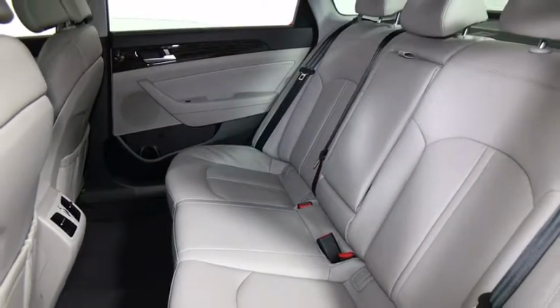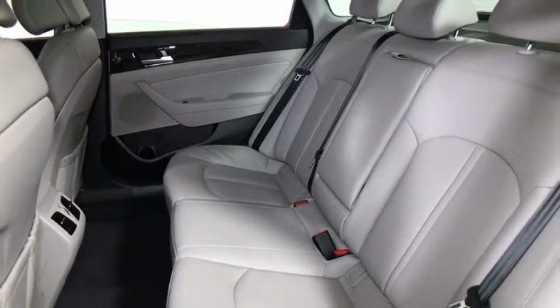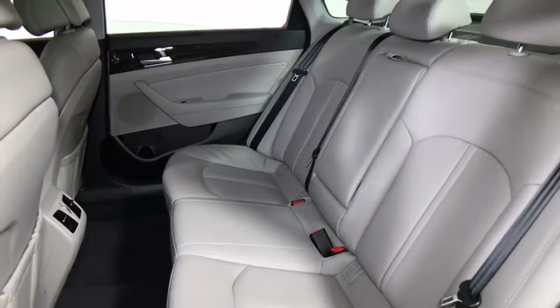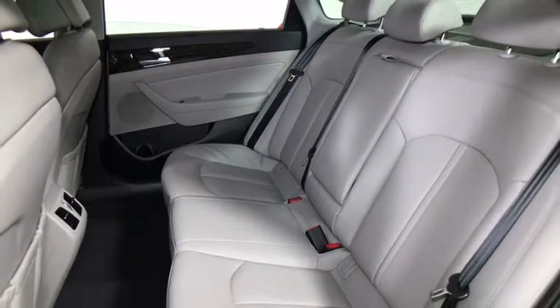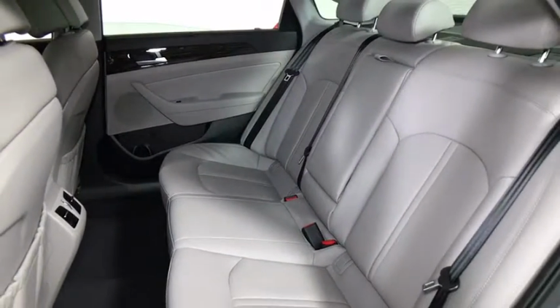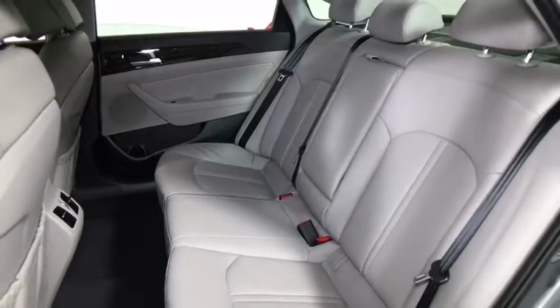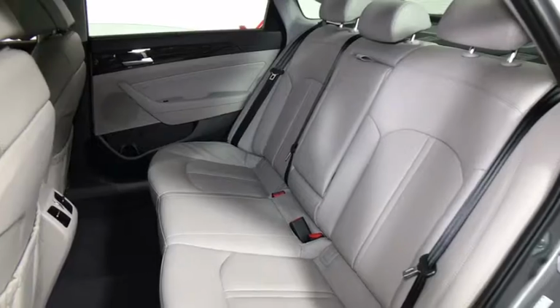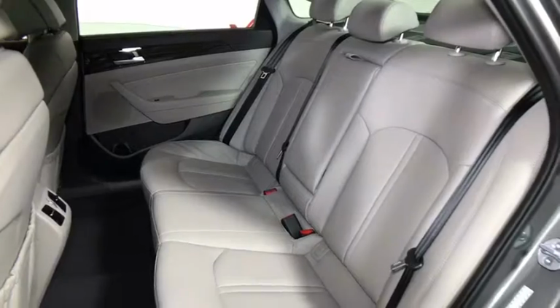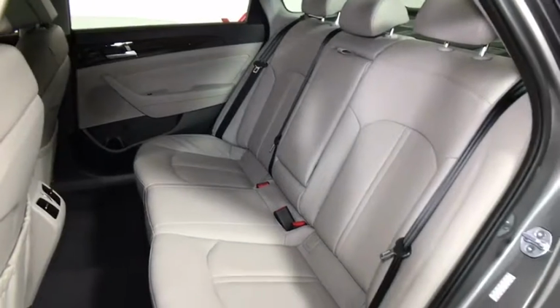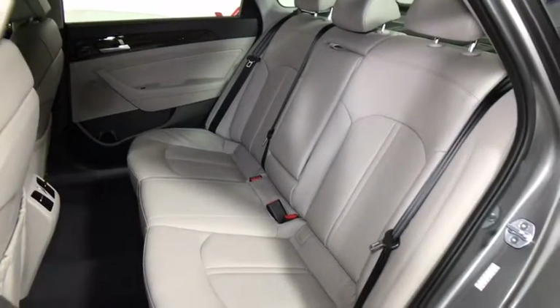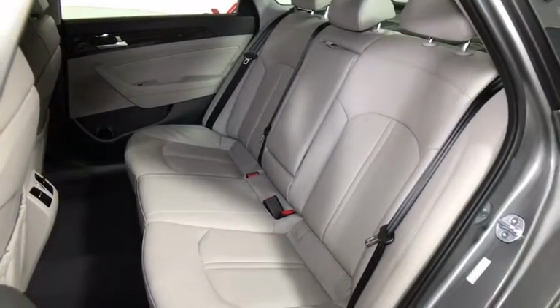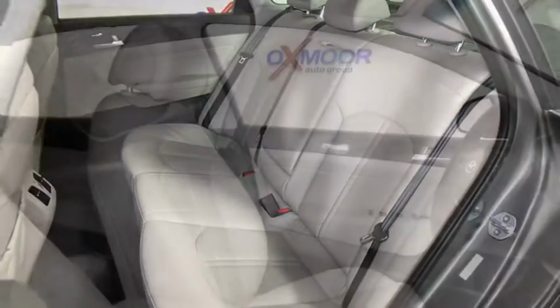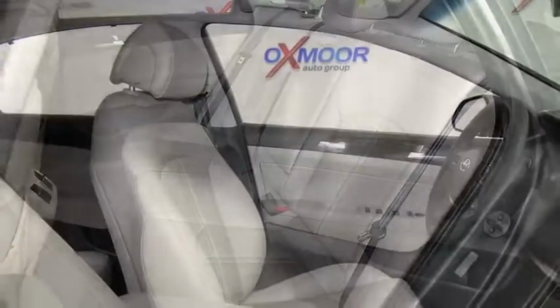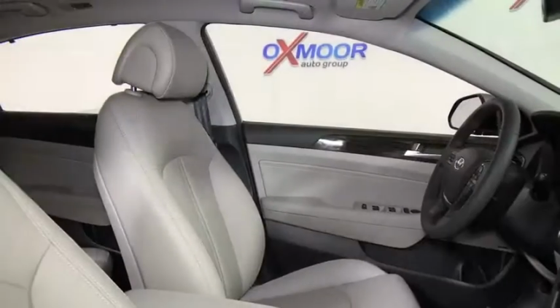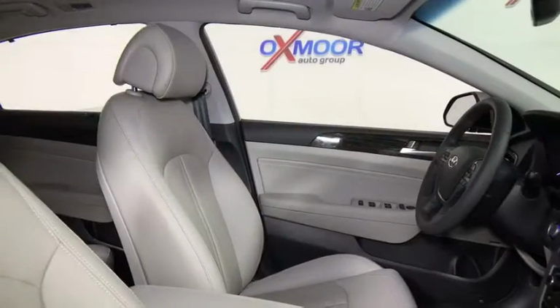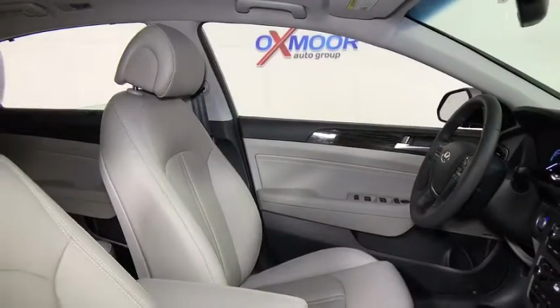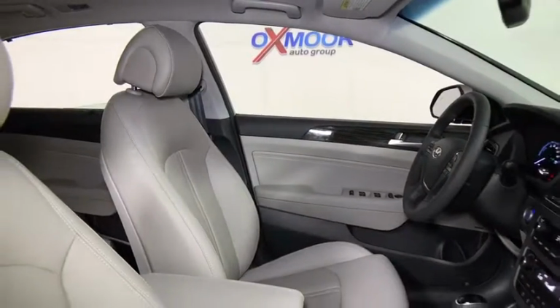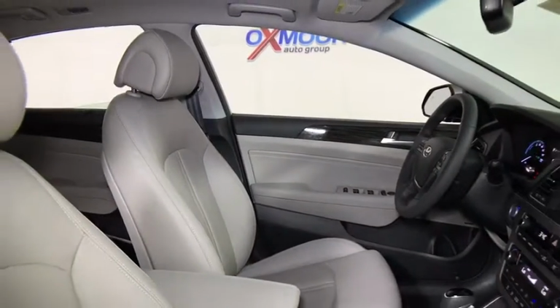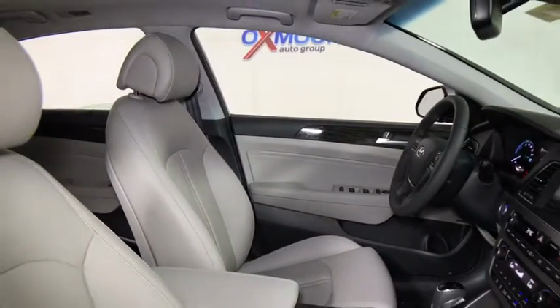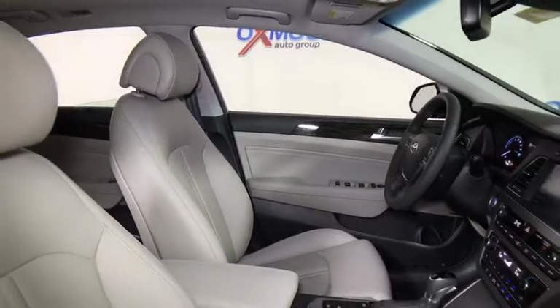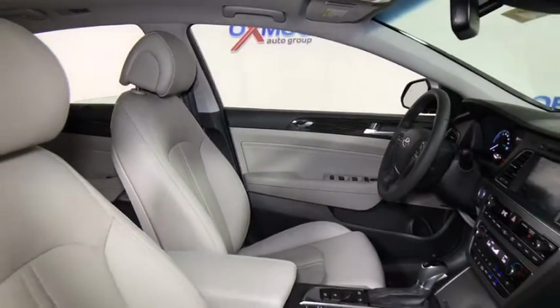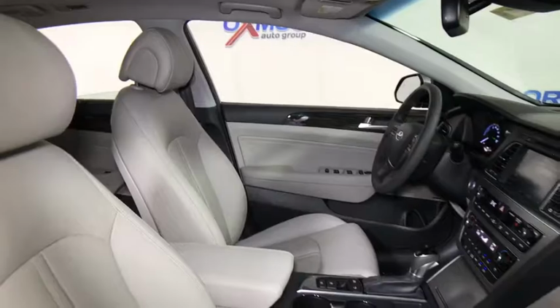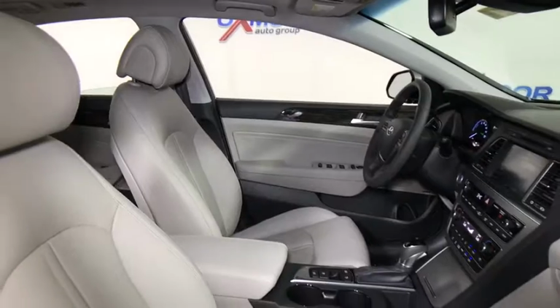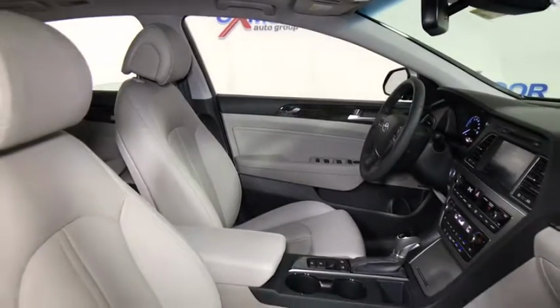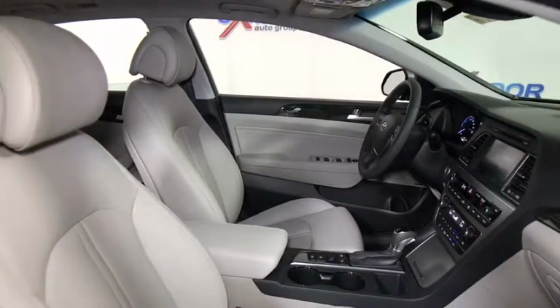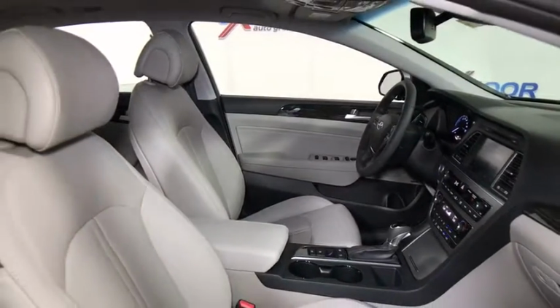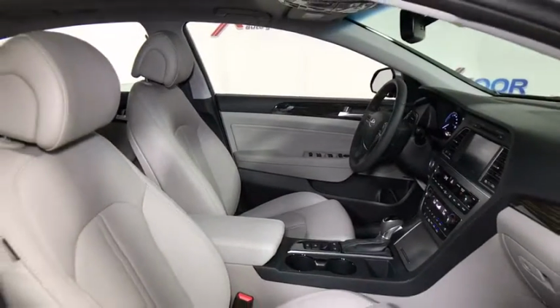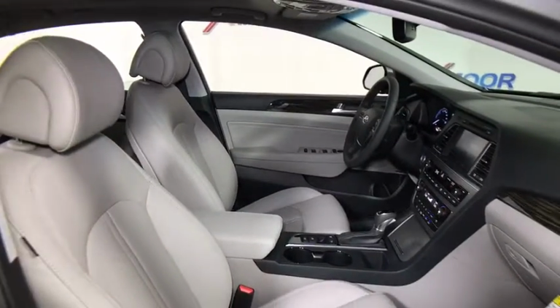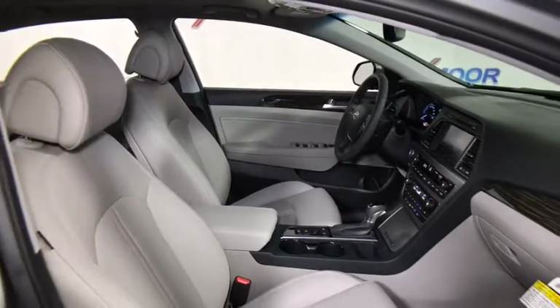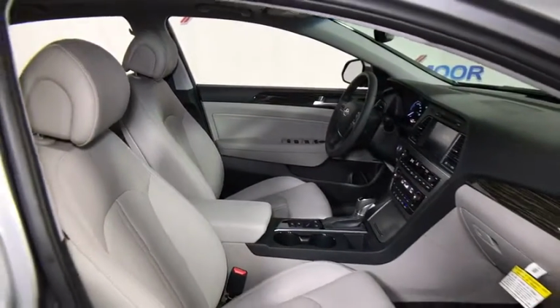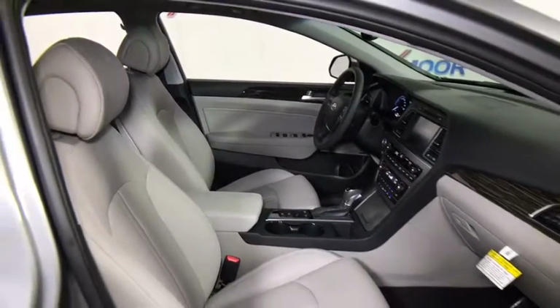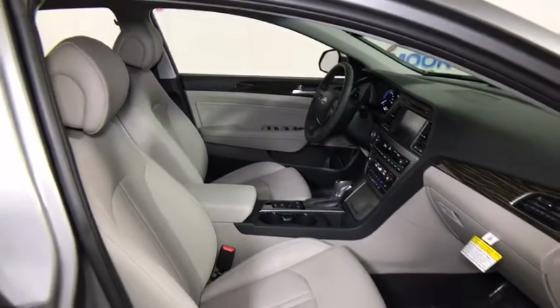Heated front seats. Power windows. Electronic stability control. Rear window defroster. Compass. Trip computer. CD player. Security system. Brake assist. Panic alarm.